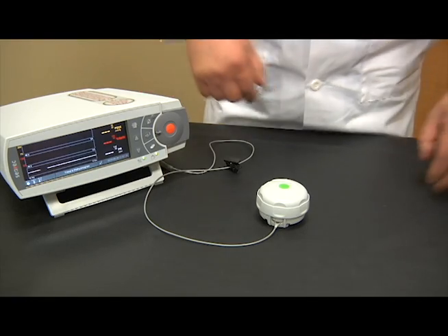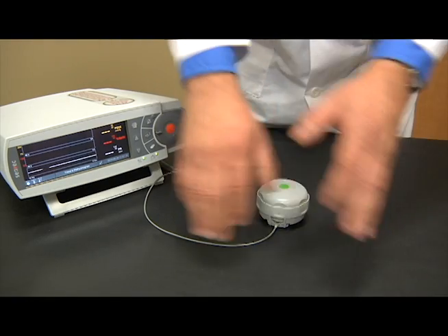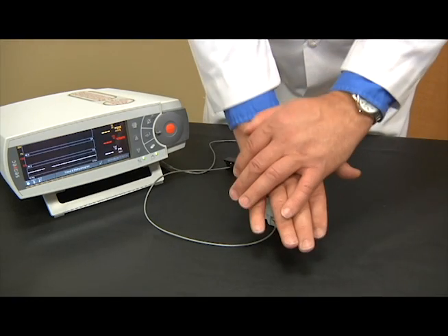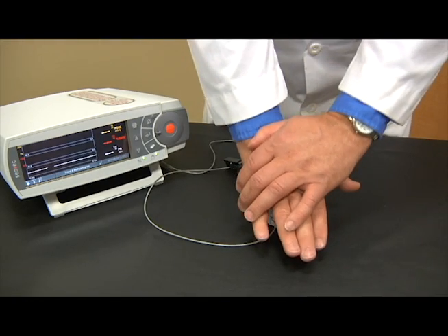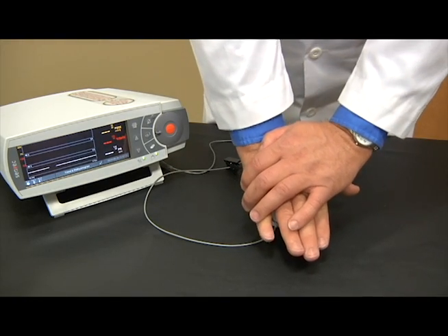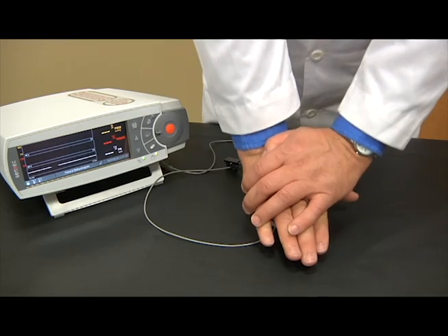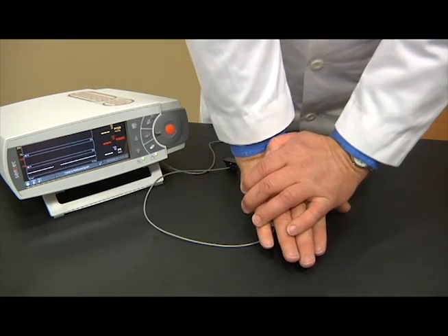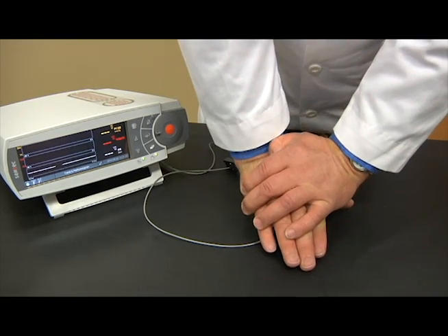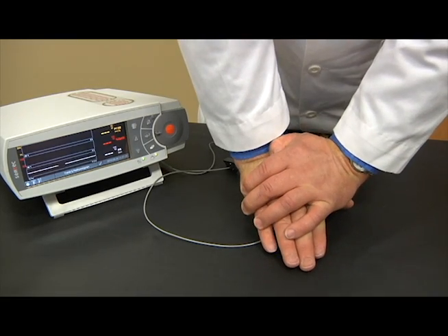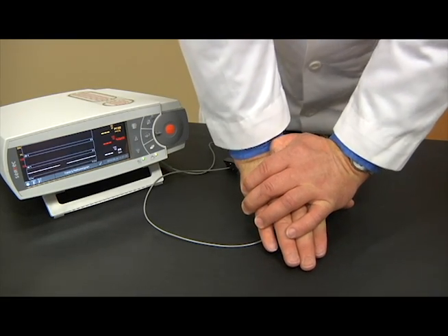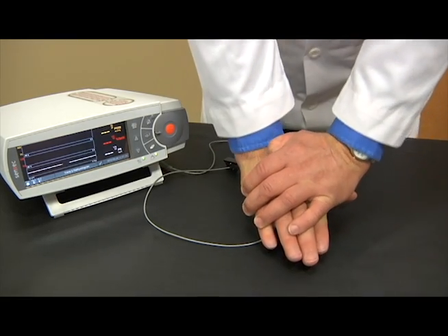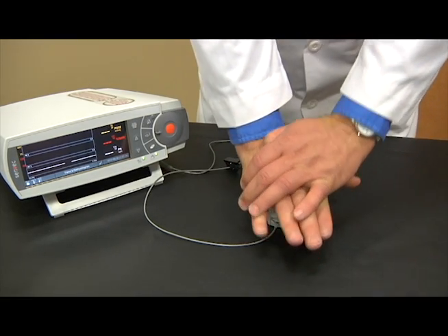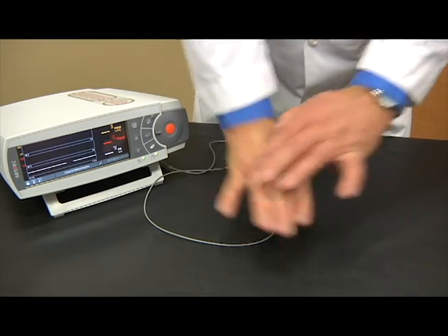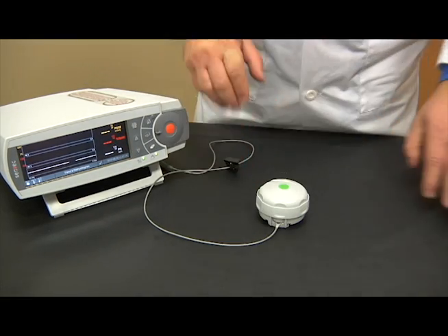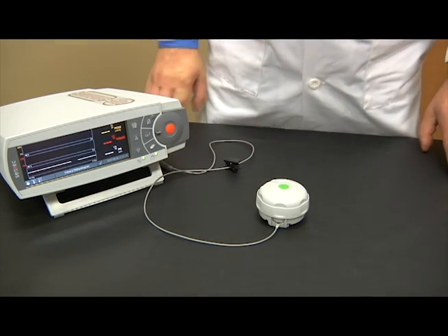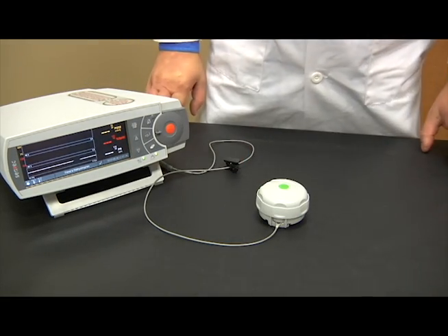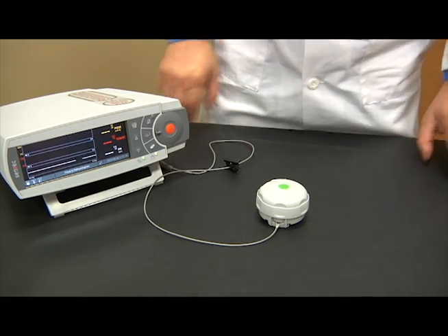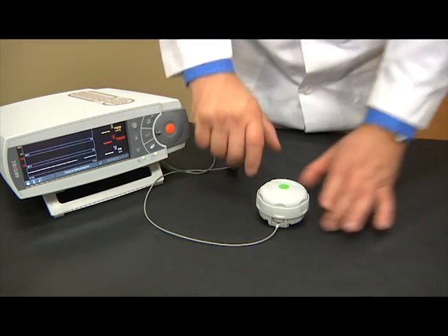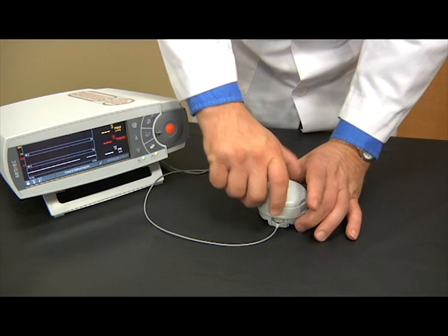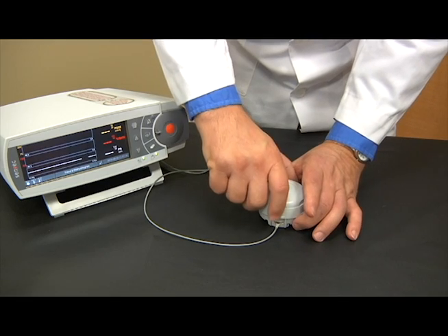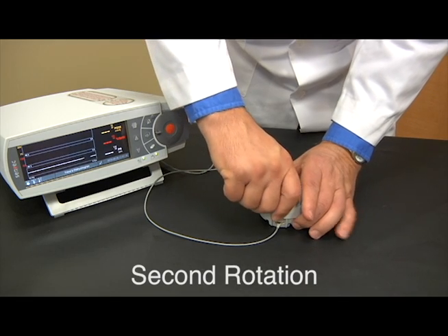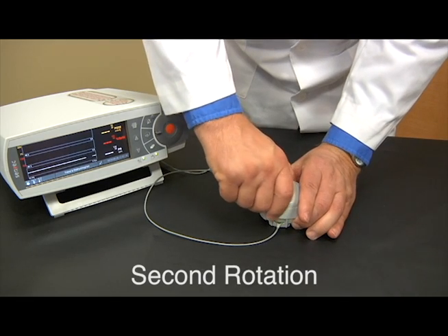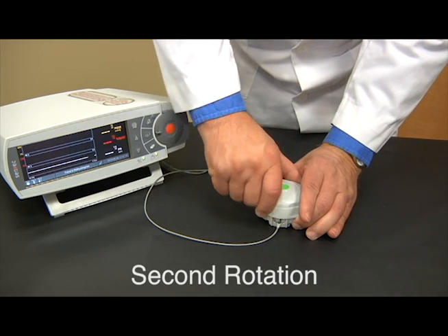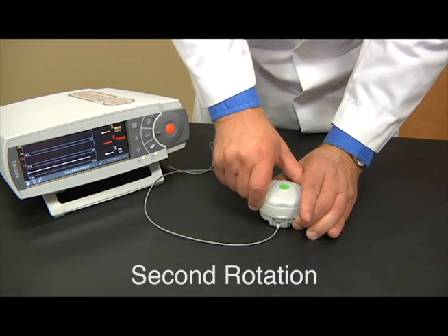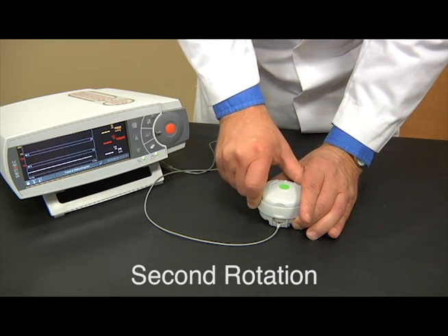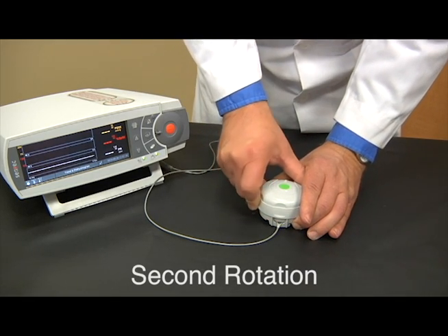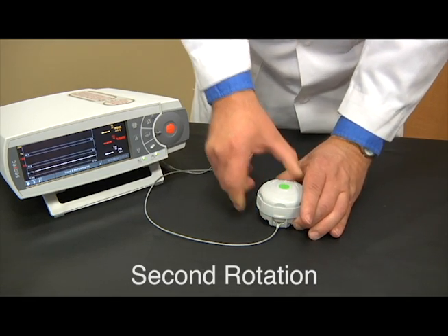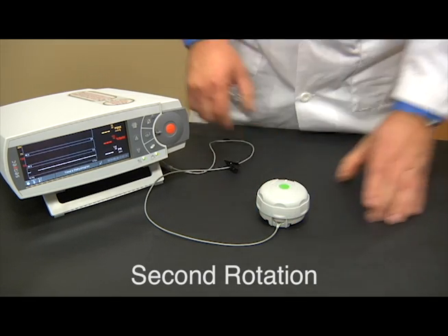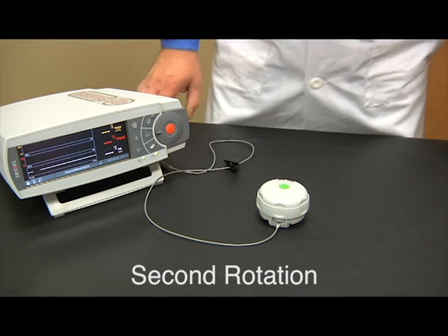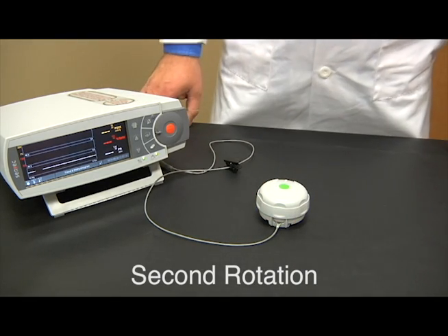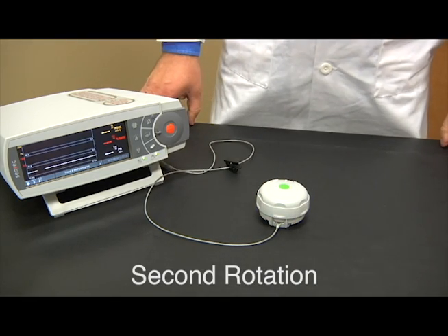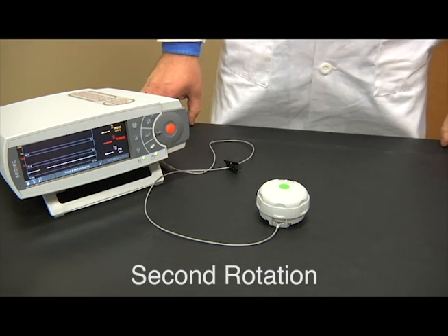Push down on the membrane changer and hold for three seconds. This process cleans the sensor by removing the old electrolyte solution.